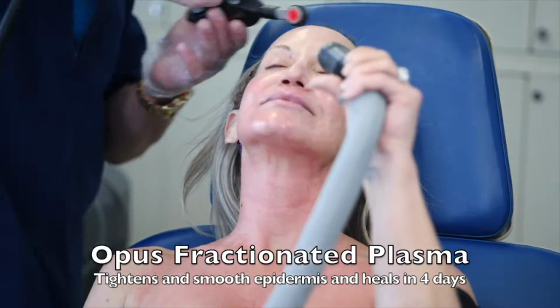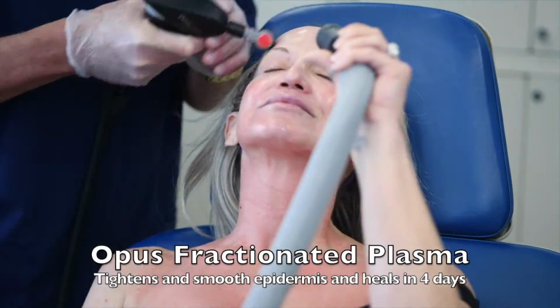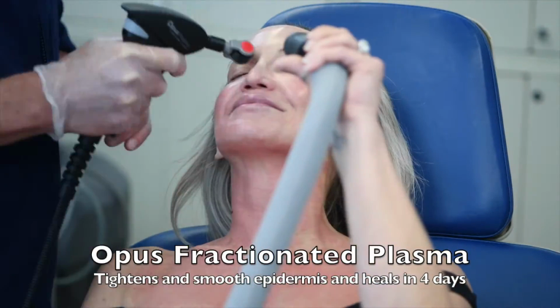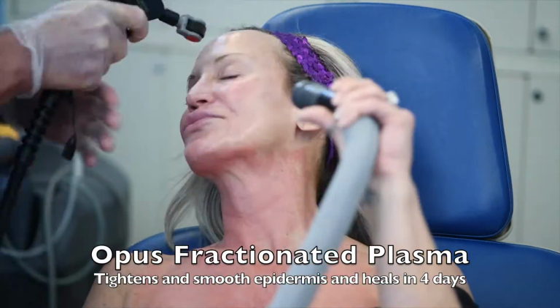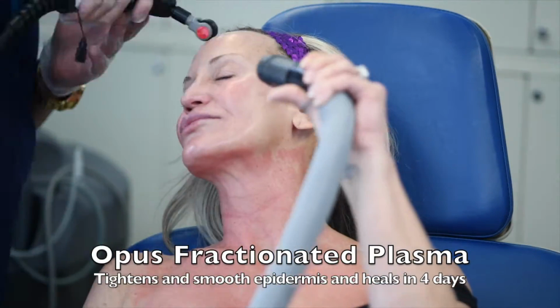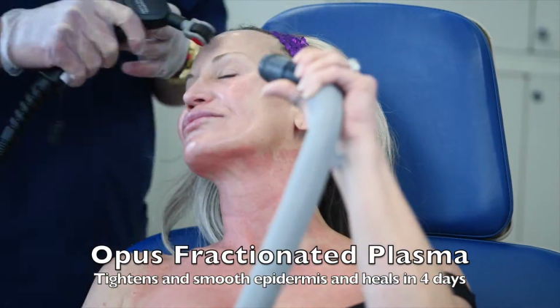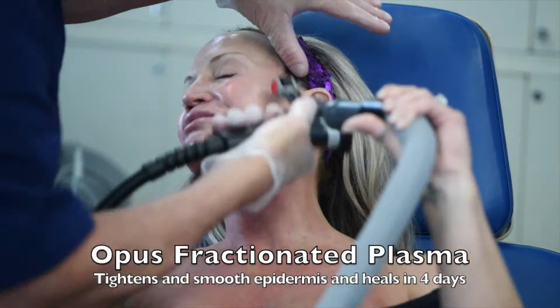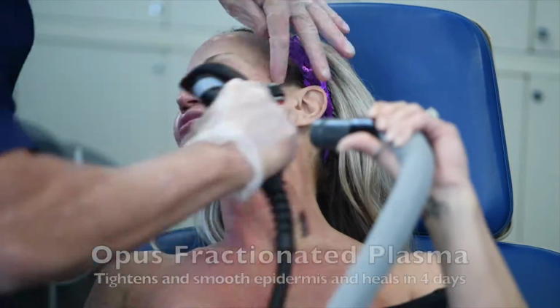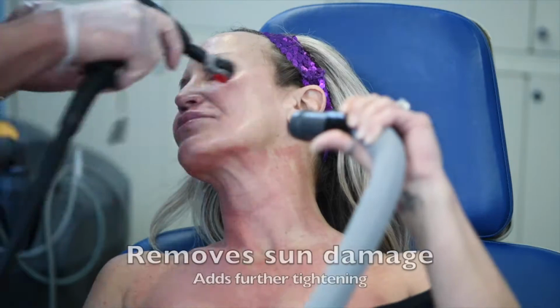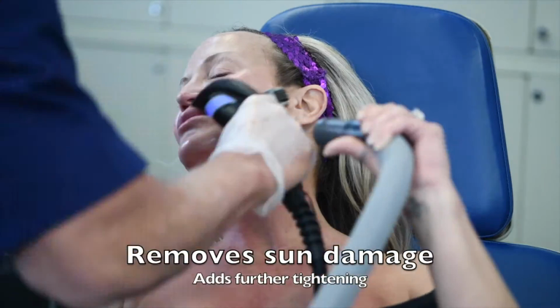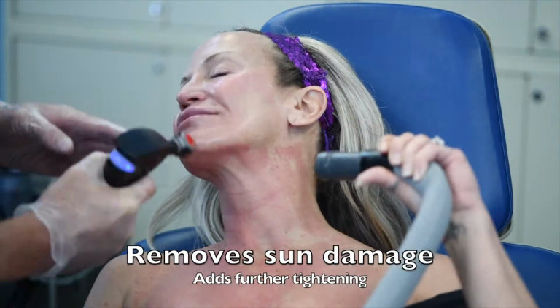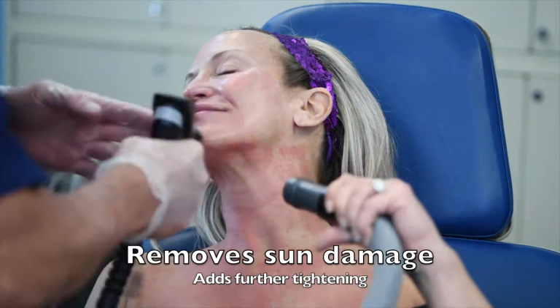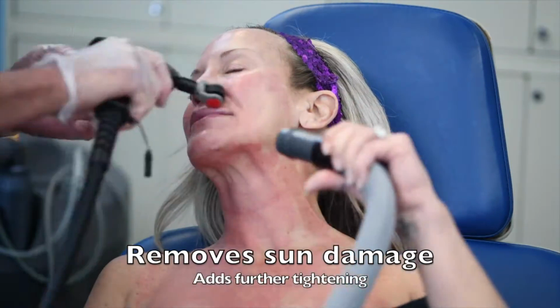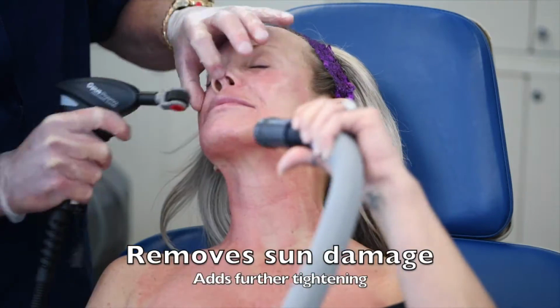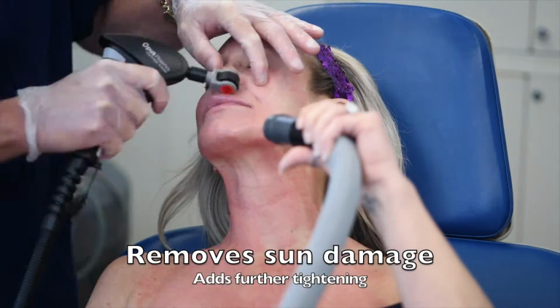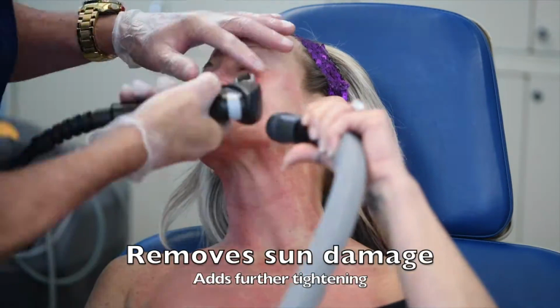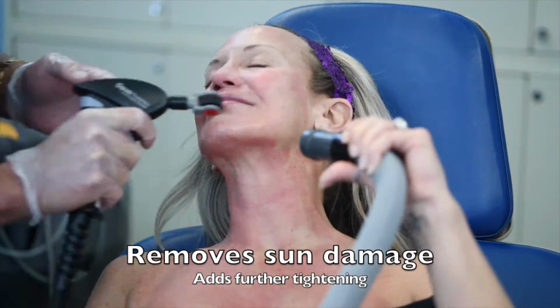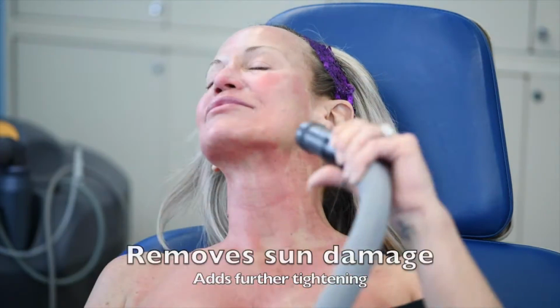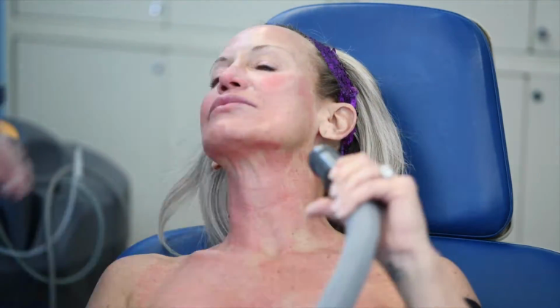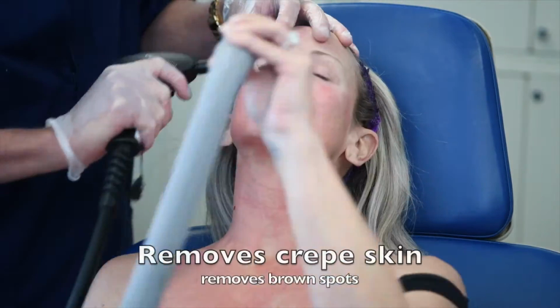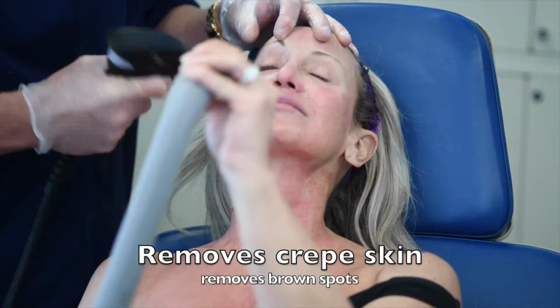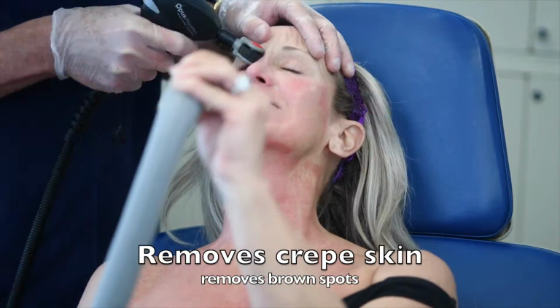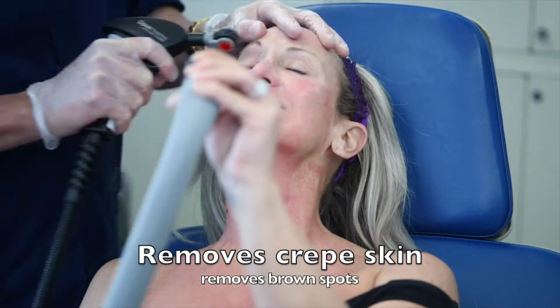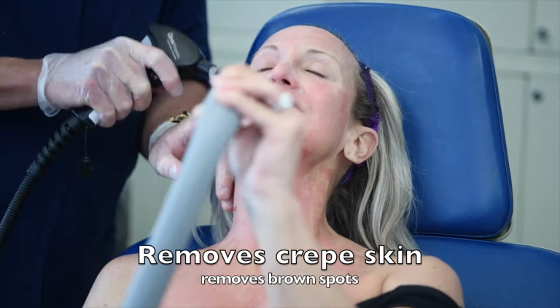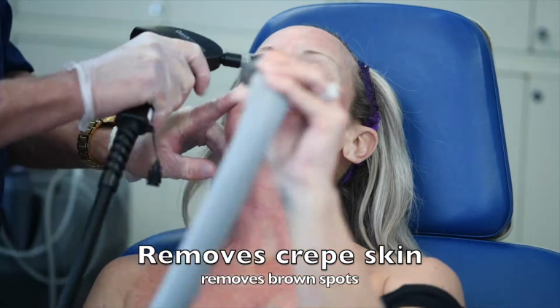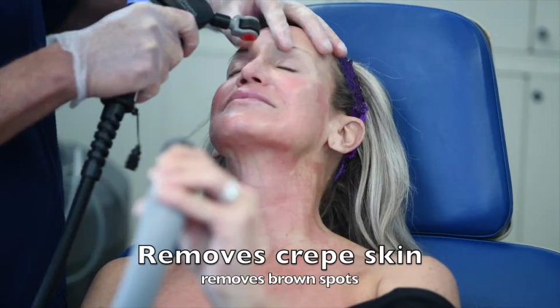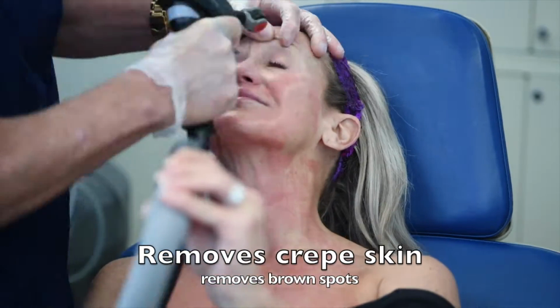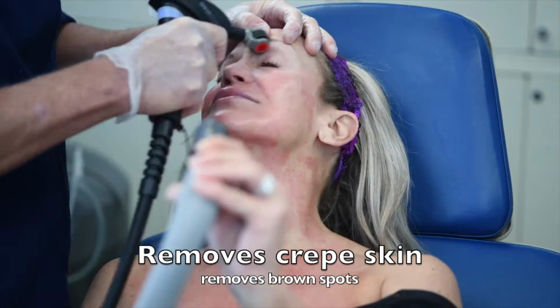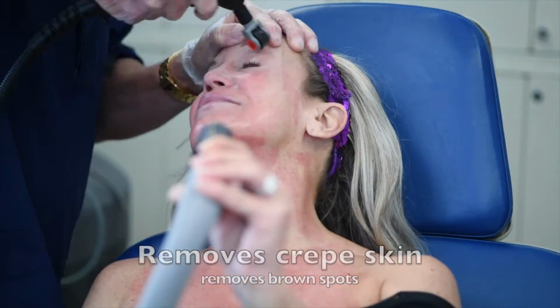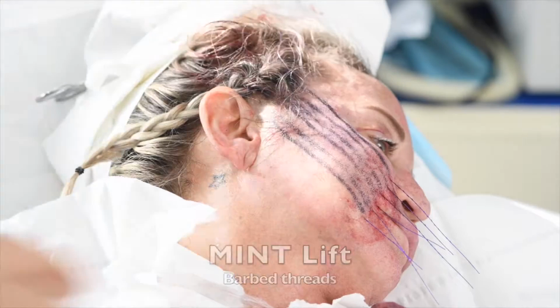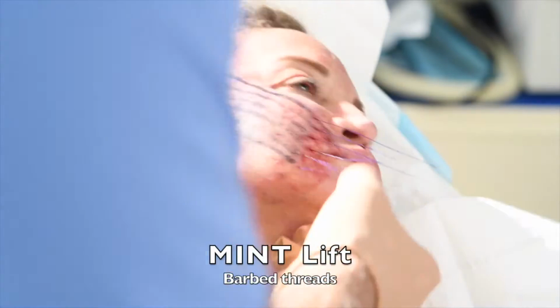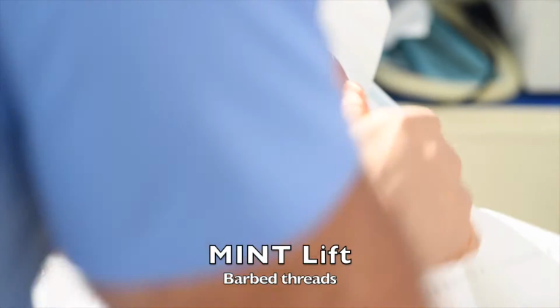The Opus Fractionate Plasma is done a week later. It tightens and smooths the epidermis, healing in just a few days. It removes sun damage as well as adding further tightening, addressing crepey skin and sun-damaged brown spots.